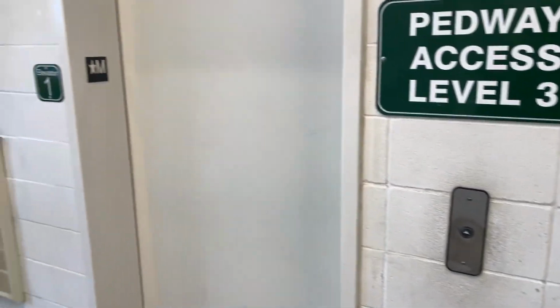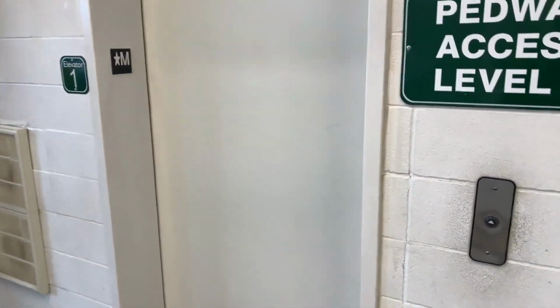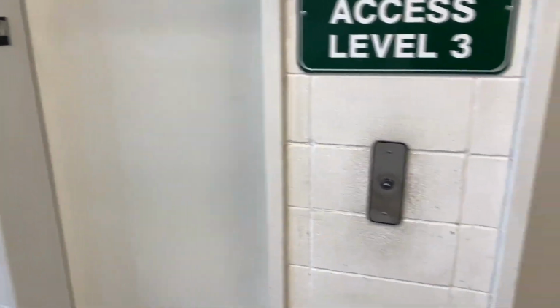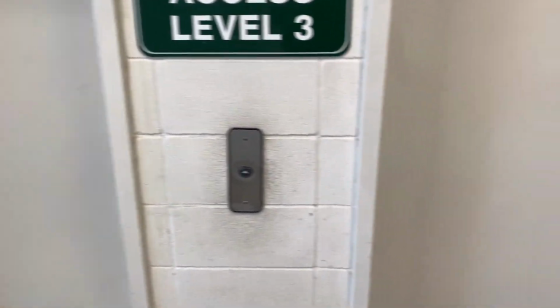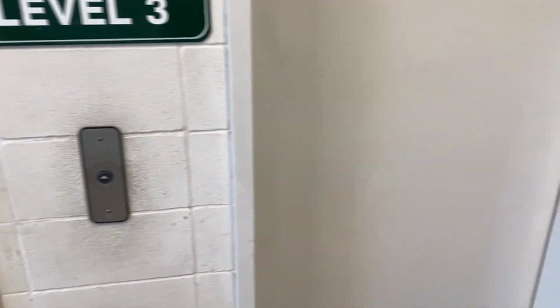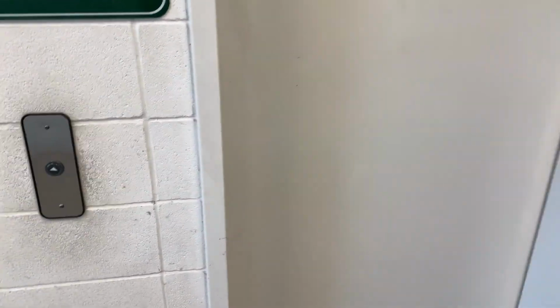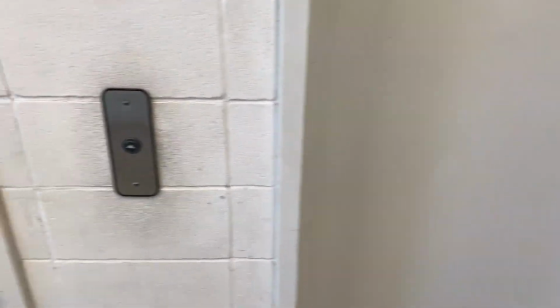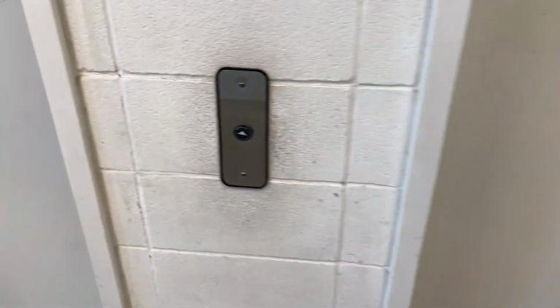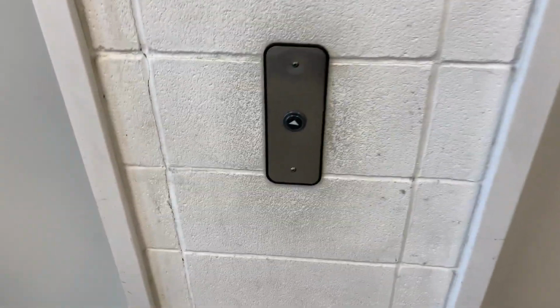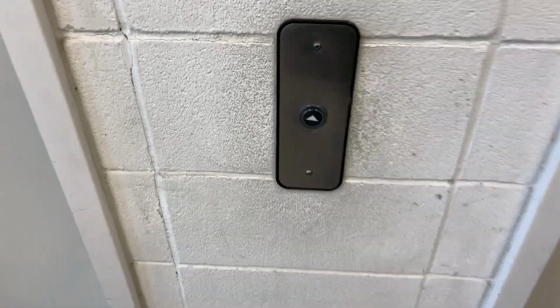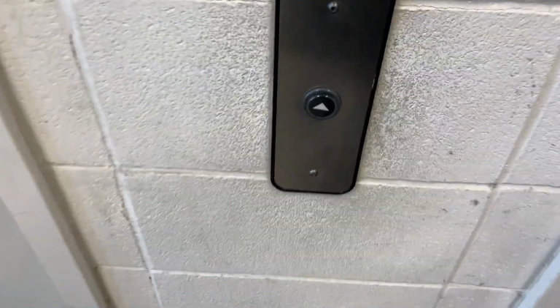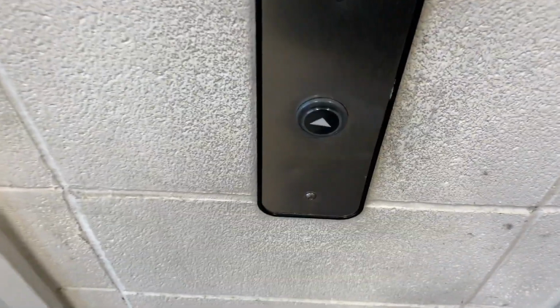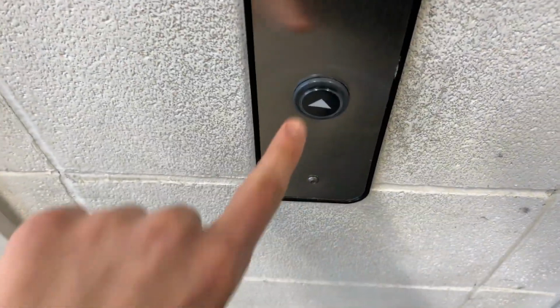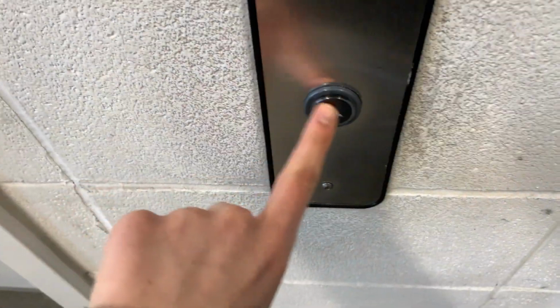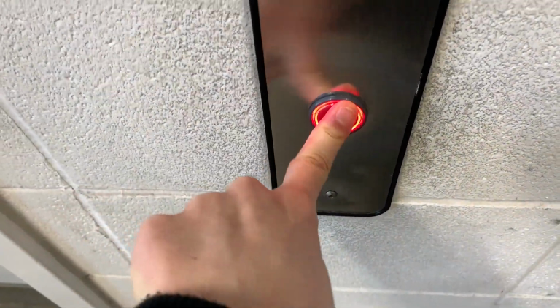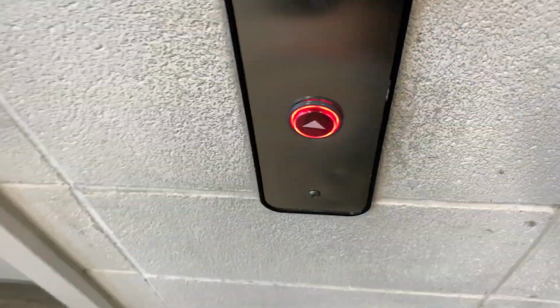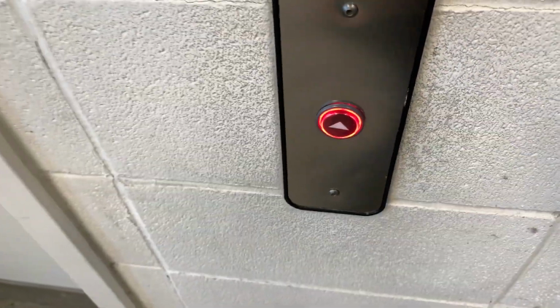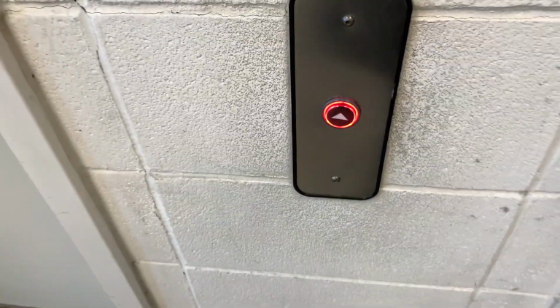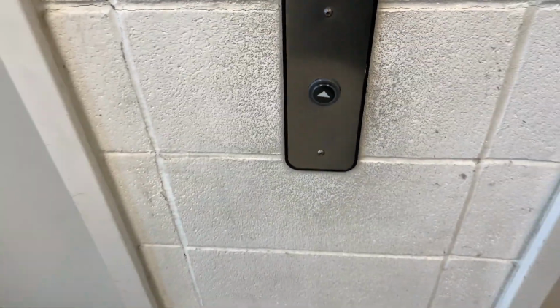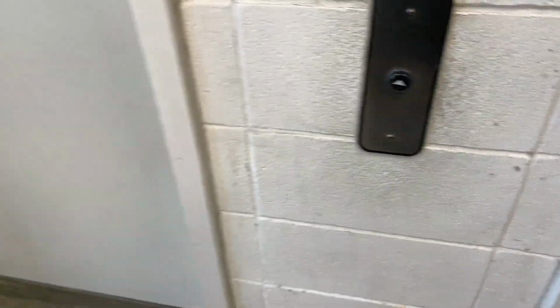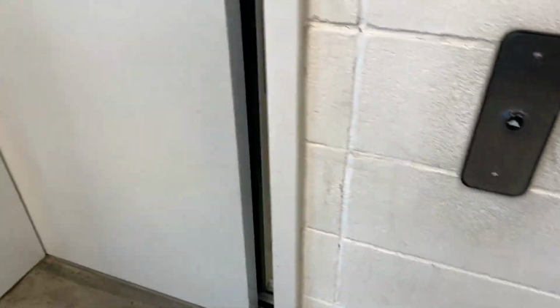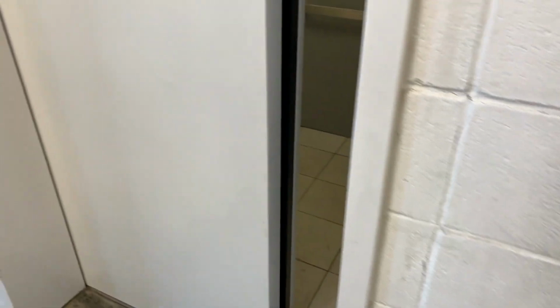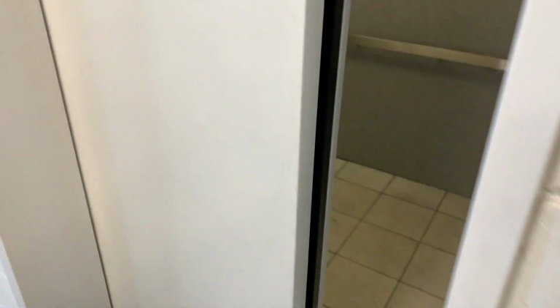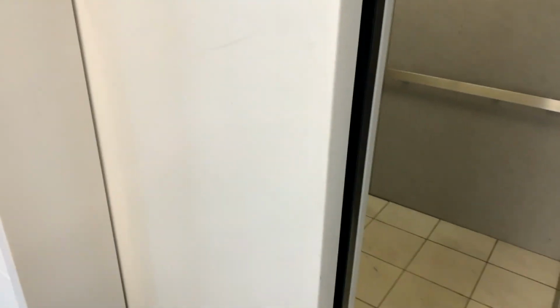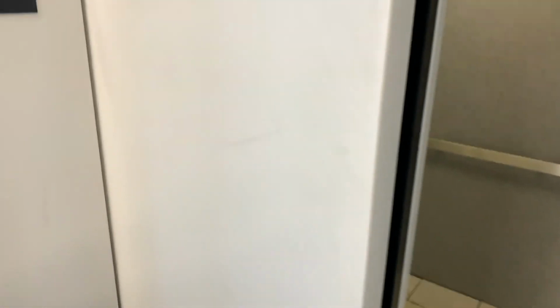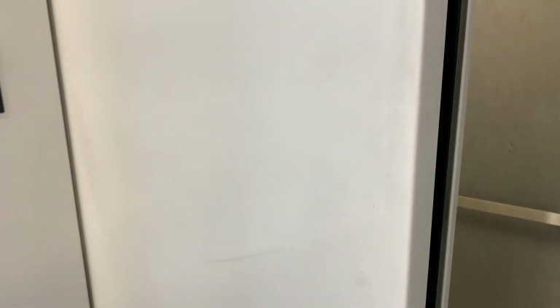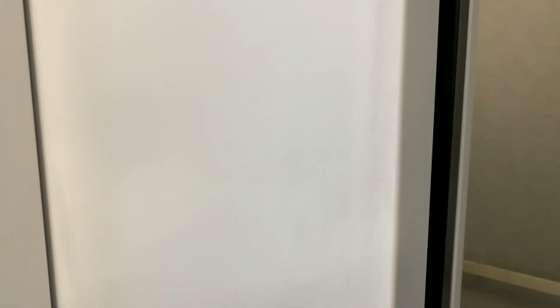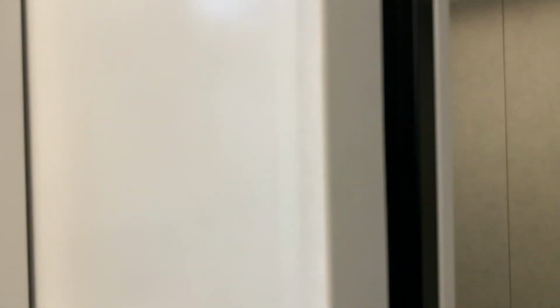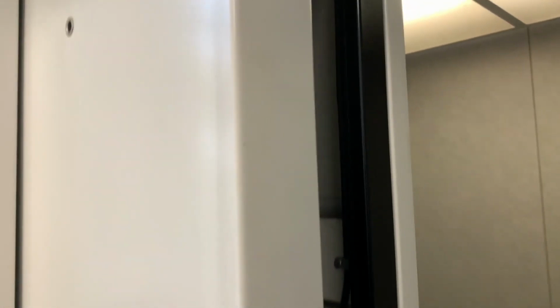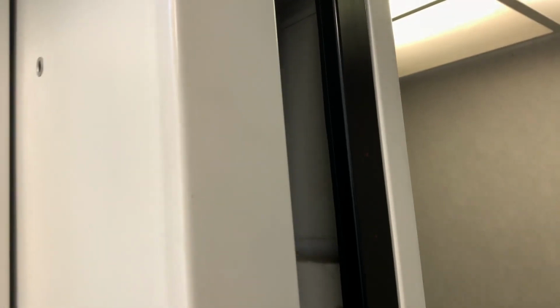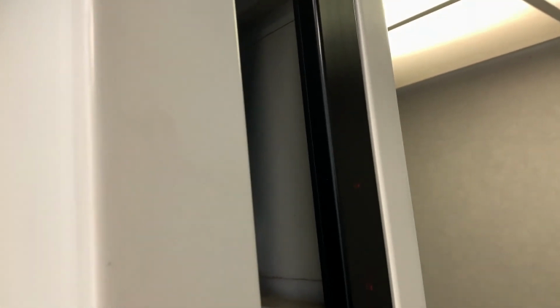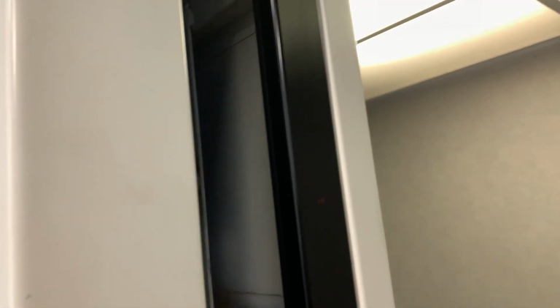These are the elevators in the Southeast Parkade here at the Royal Alexandra Hospital in Edmonton, Alberta. We also got some ThyssenKrupp Aurora elevators.